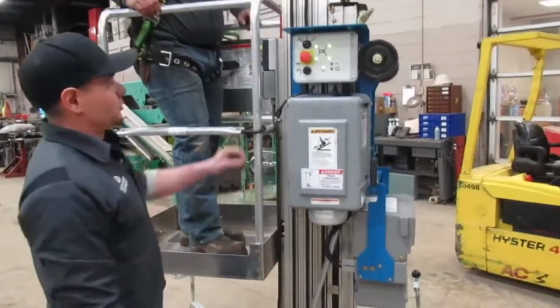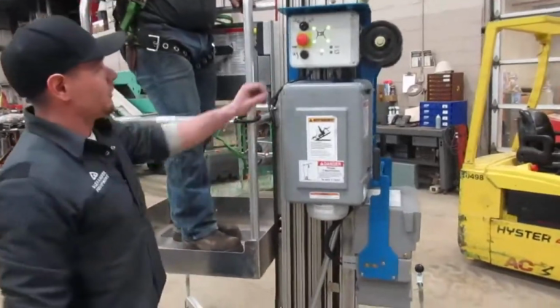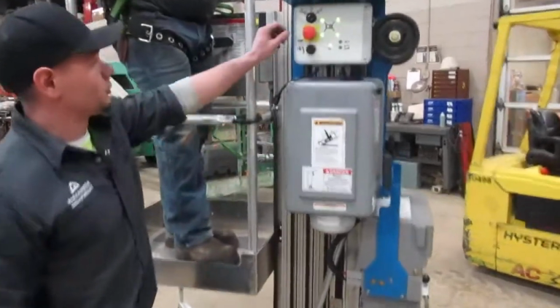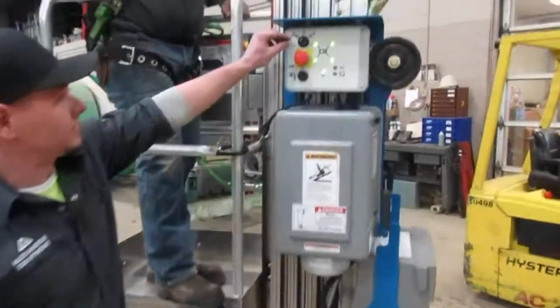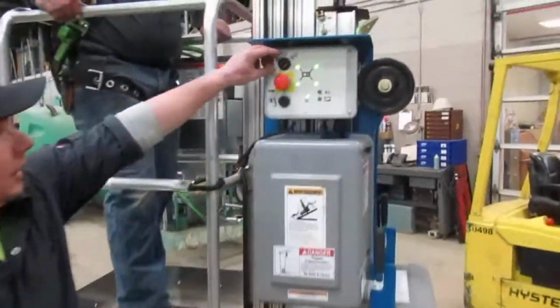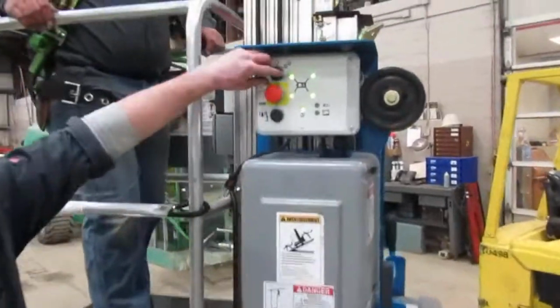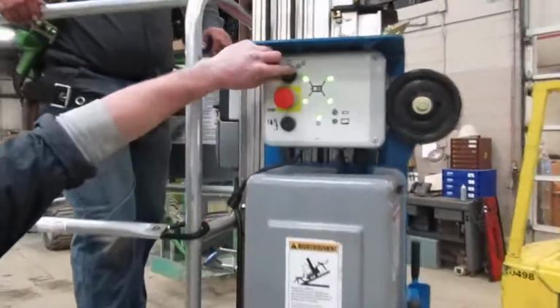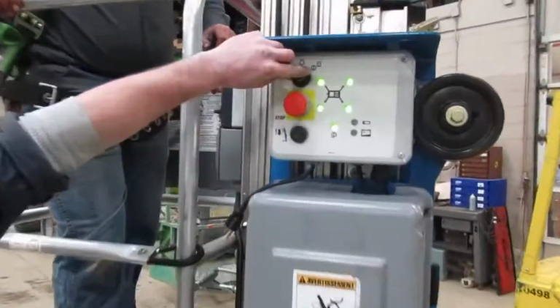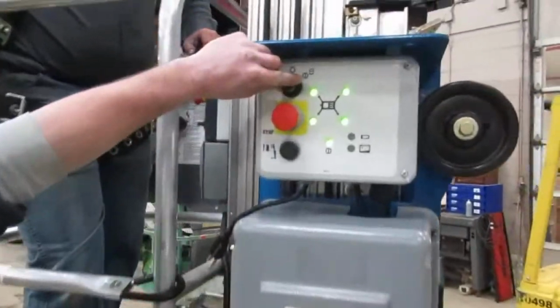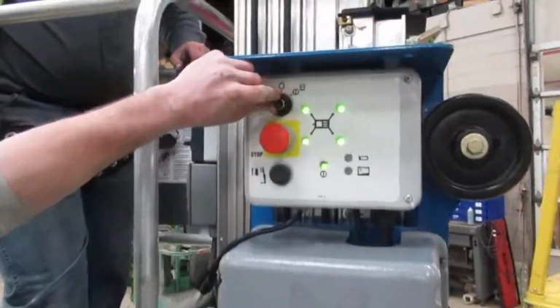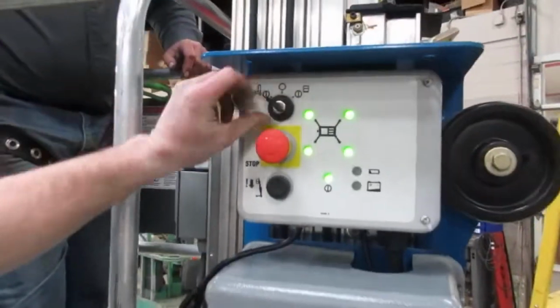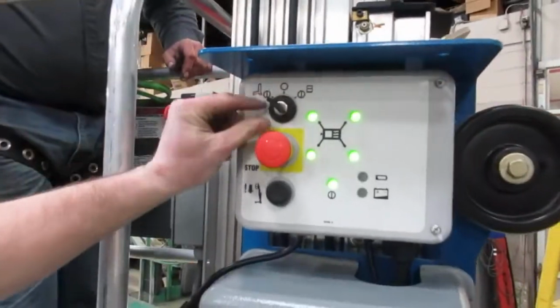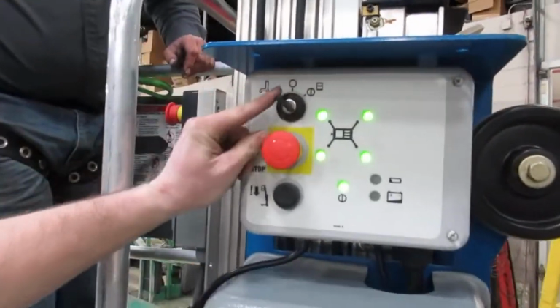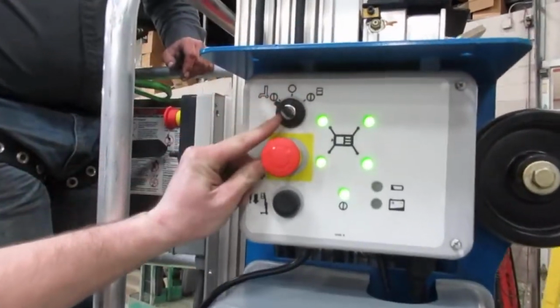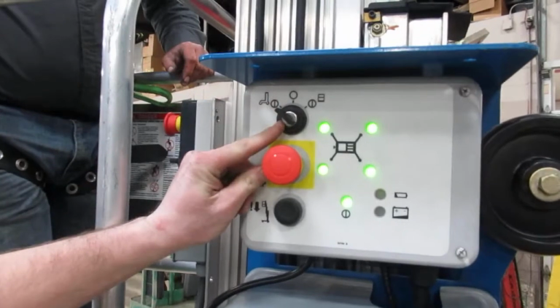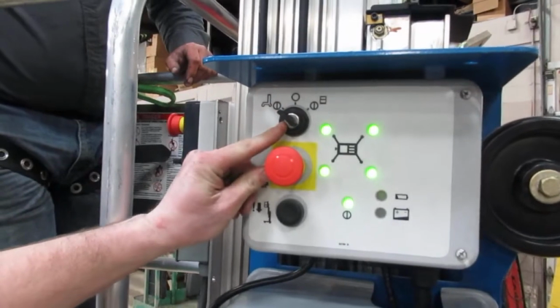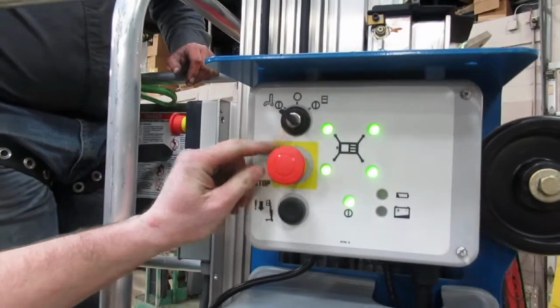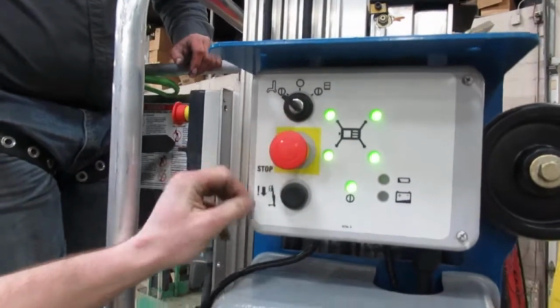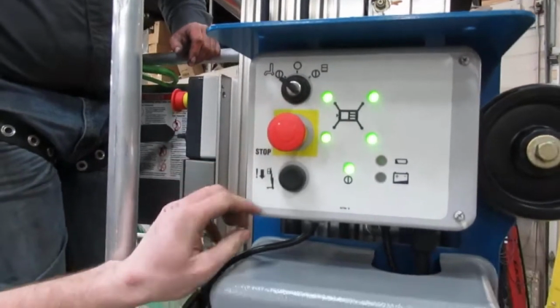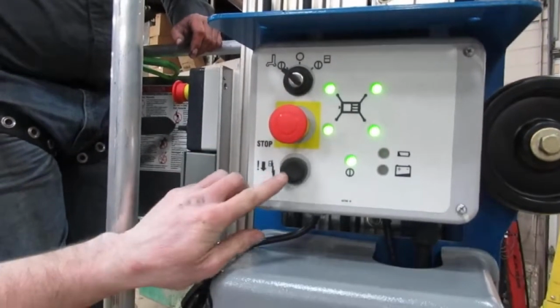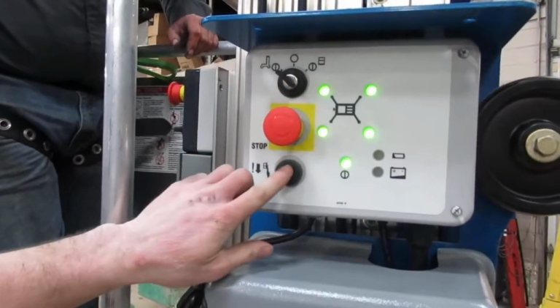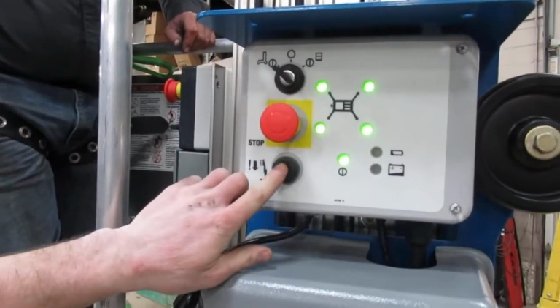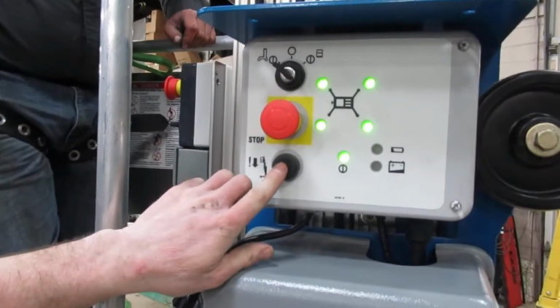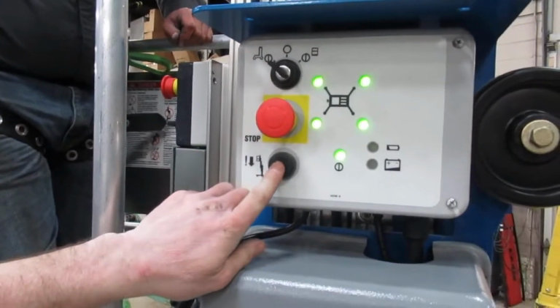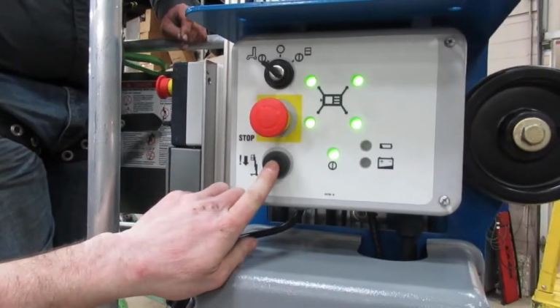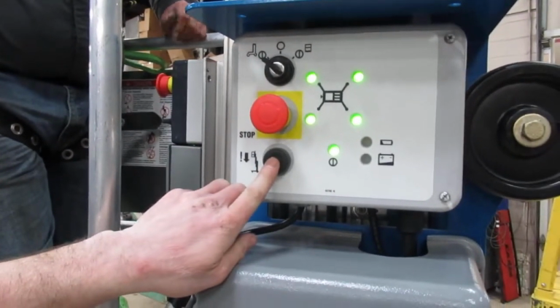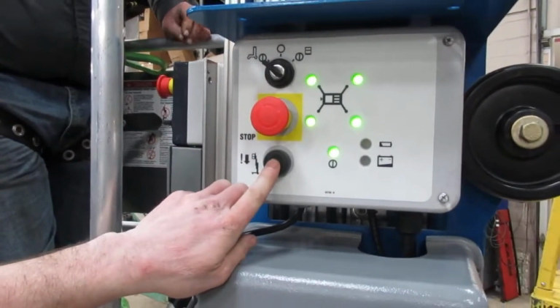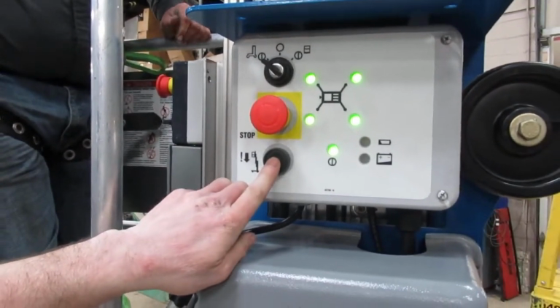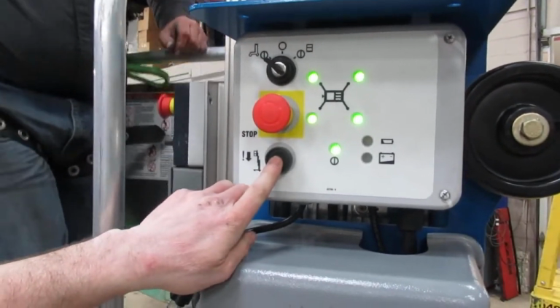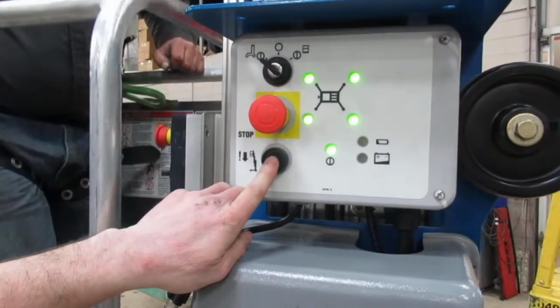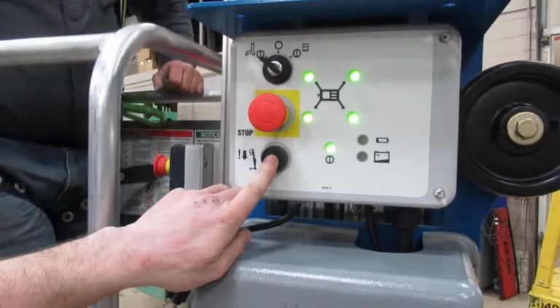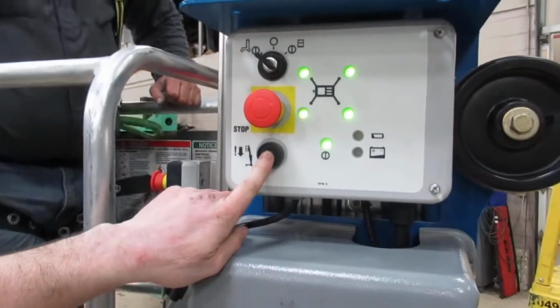From the ground controls, with the key switch all the way to the left, you can only lower the machine. You cannot raise it from down below.